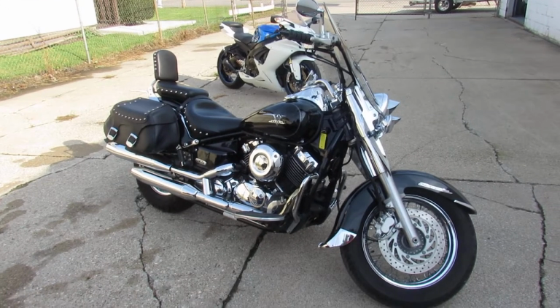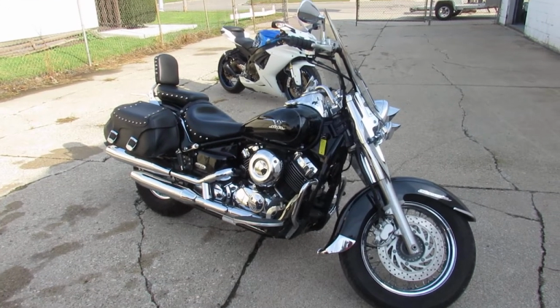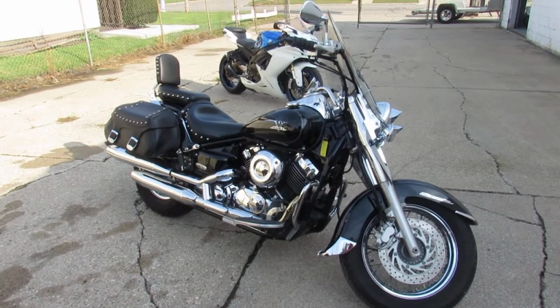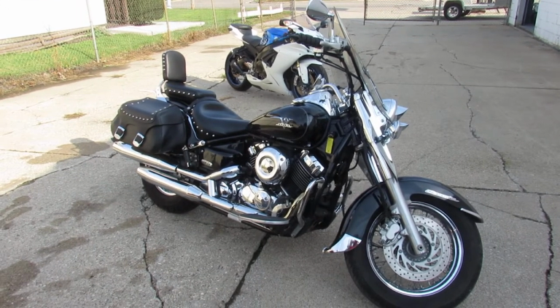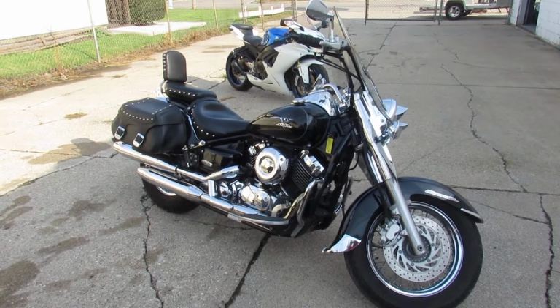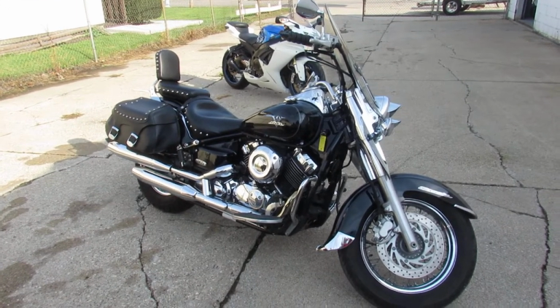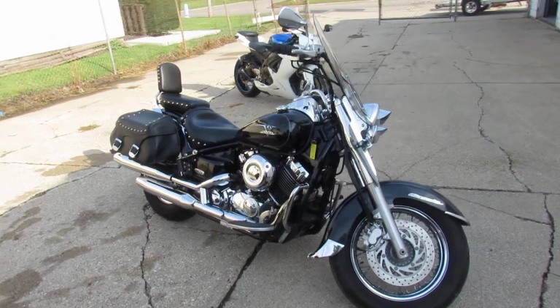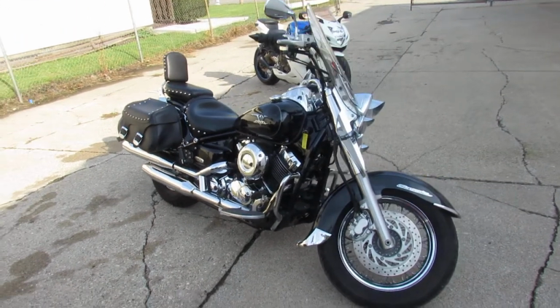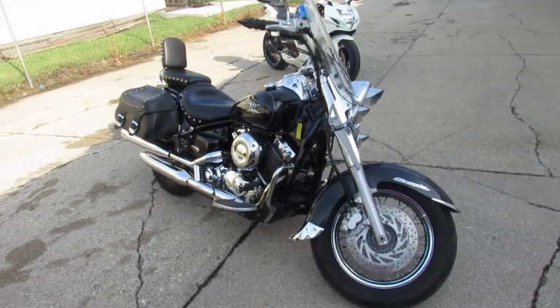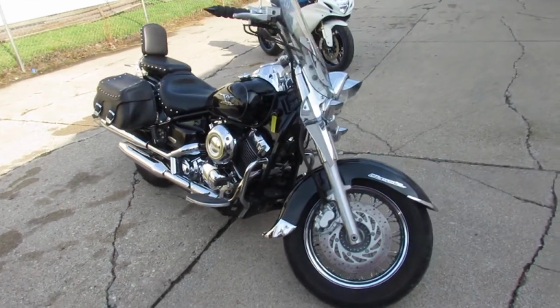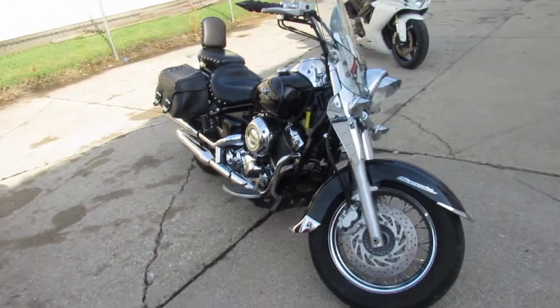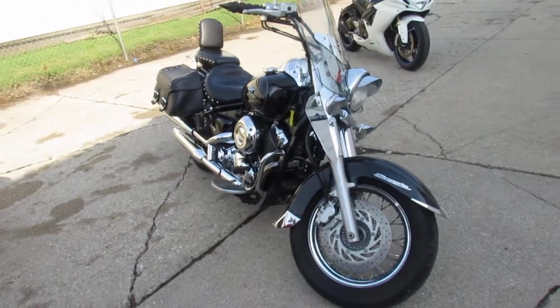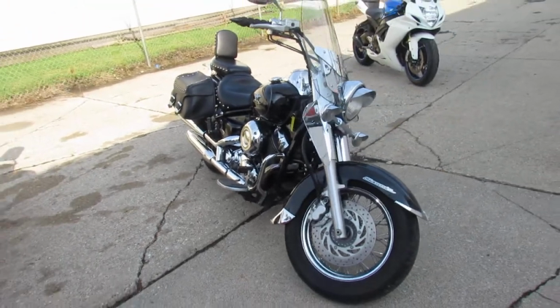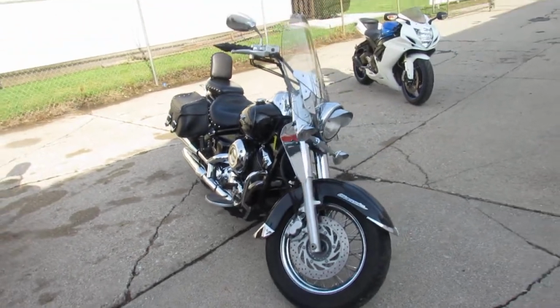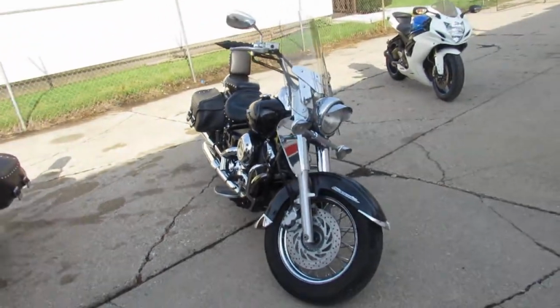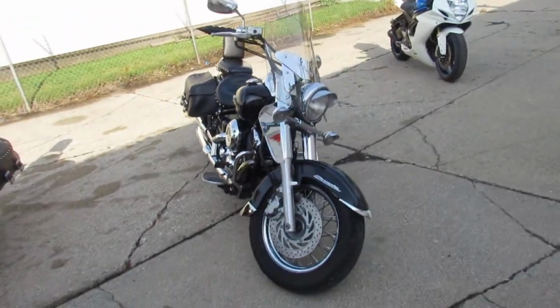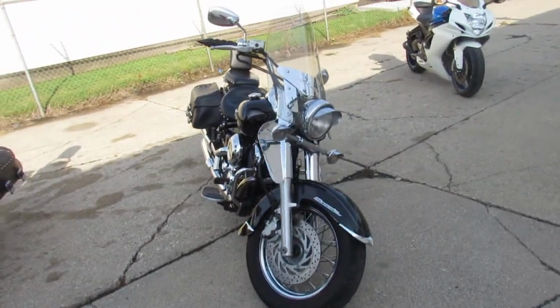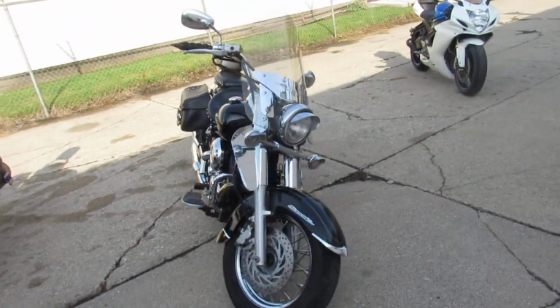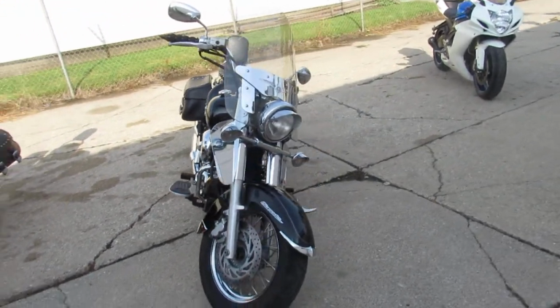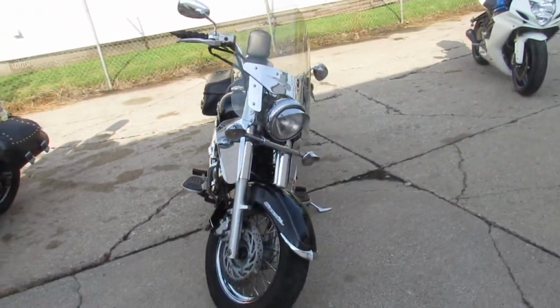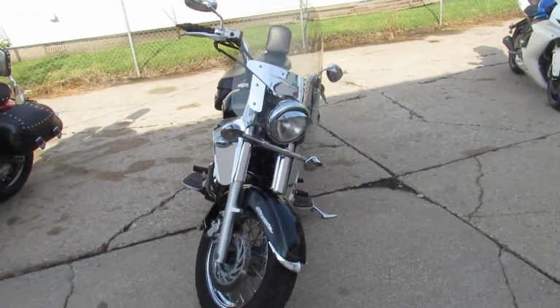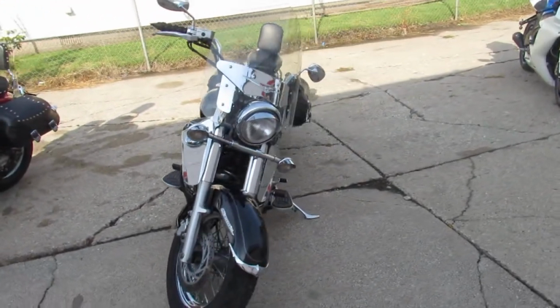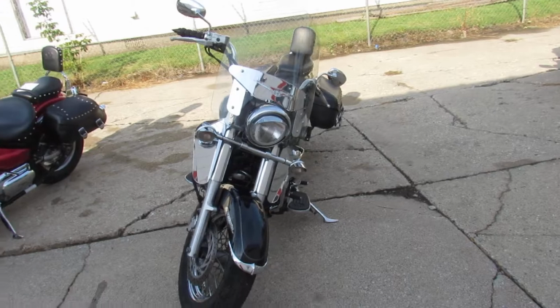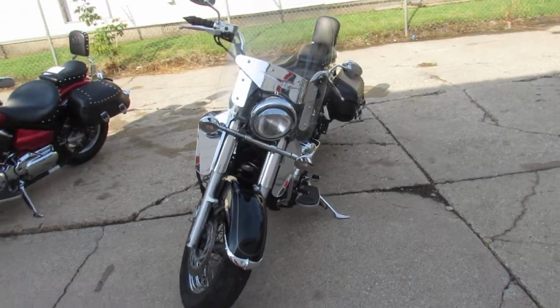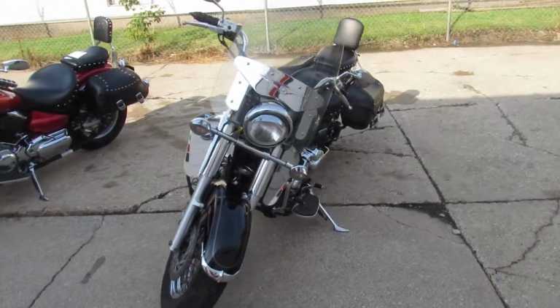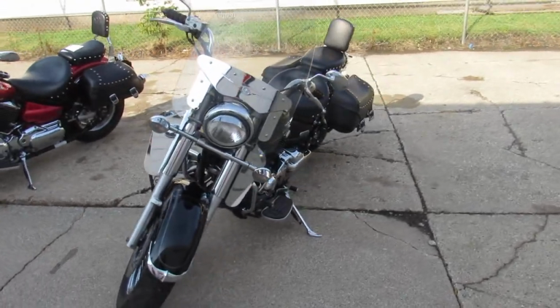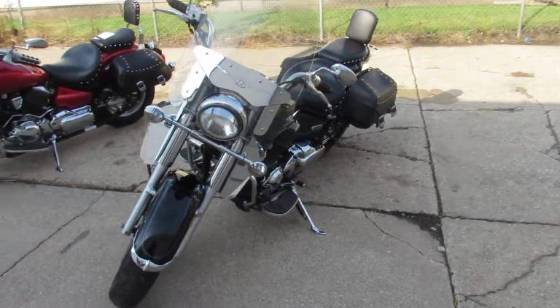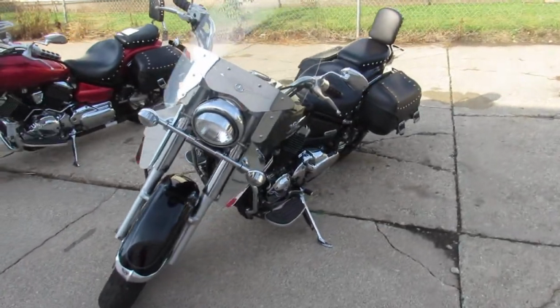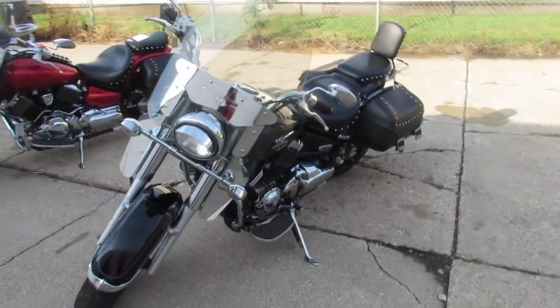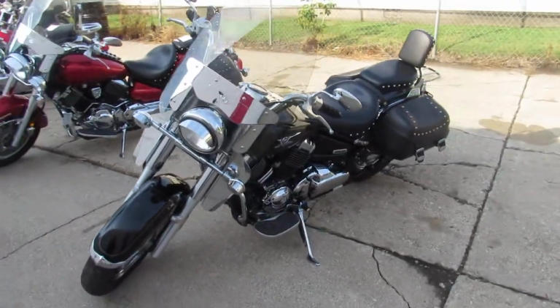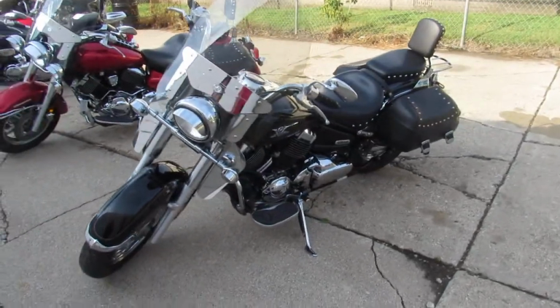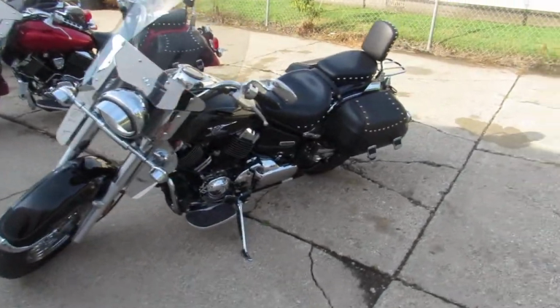Hey guys, ApprovalPowerSports.com here doing some videos on some bikes we just got into the showroom. Check this one out — it's a 2006 Yamaha V-Star Silverado for sale. Super clean, only has 13,530 miles.